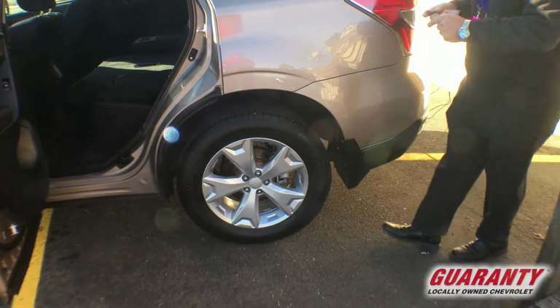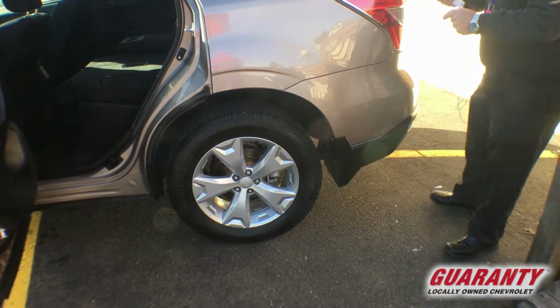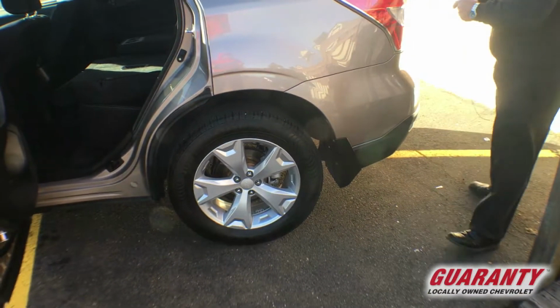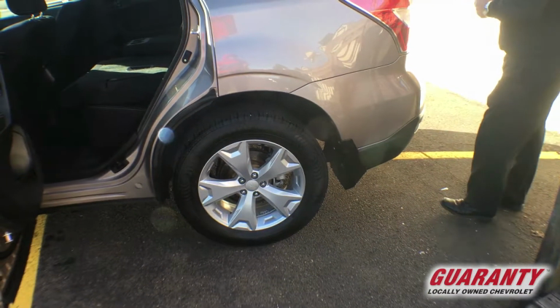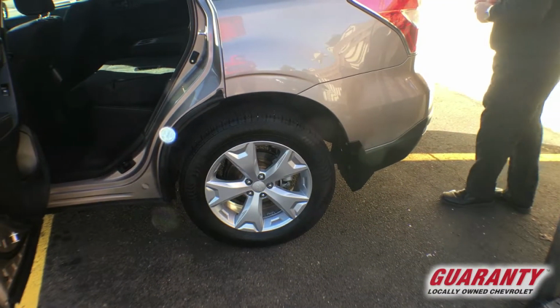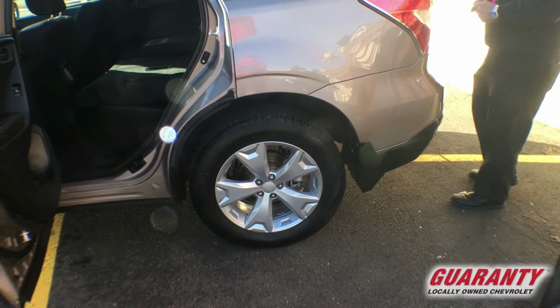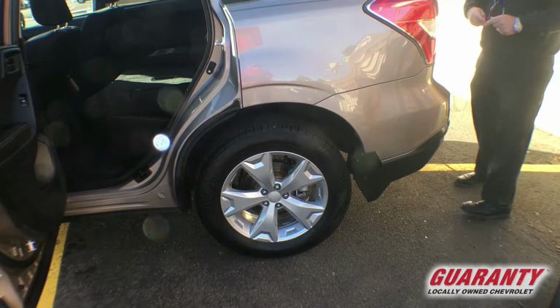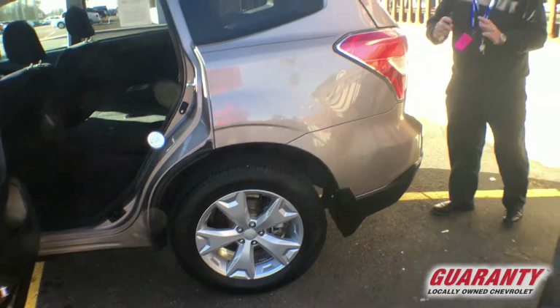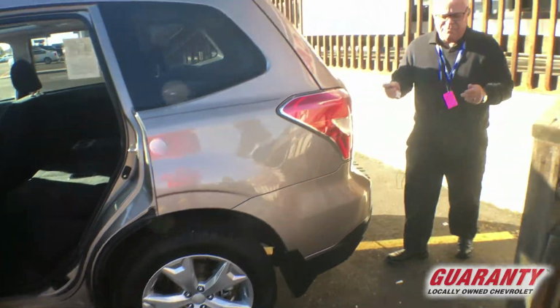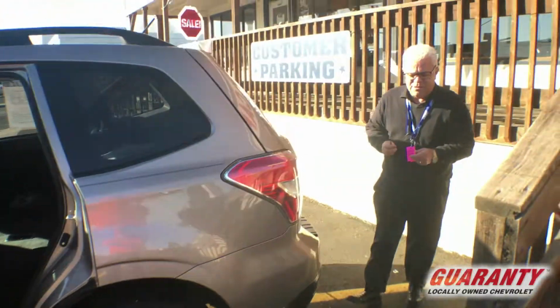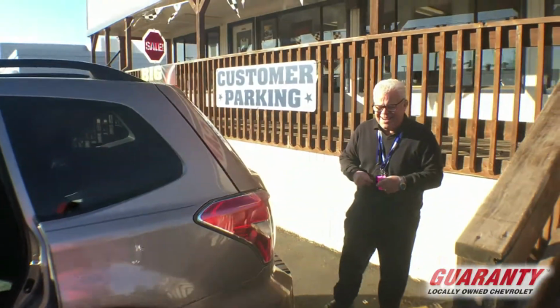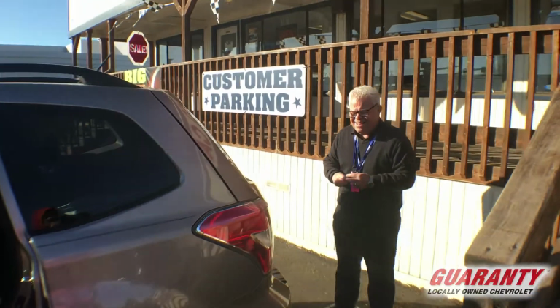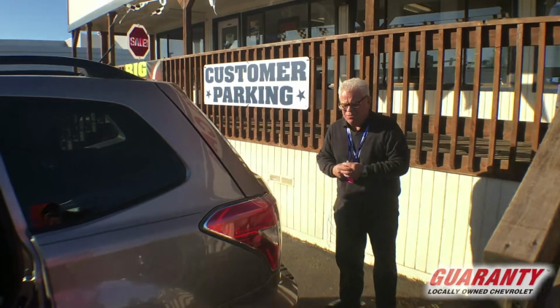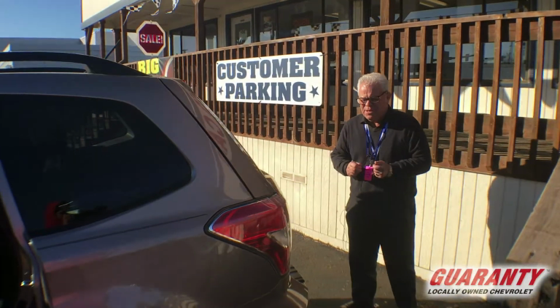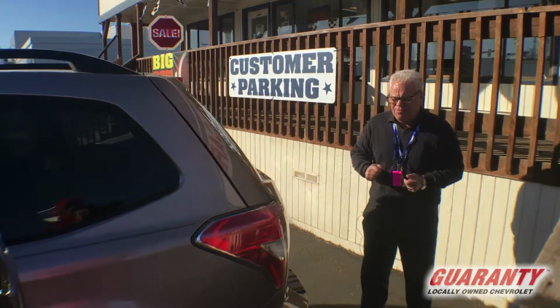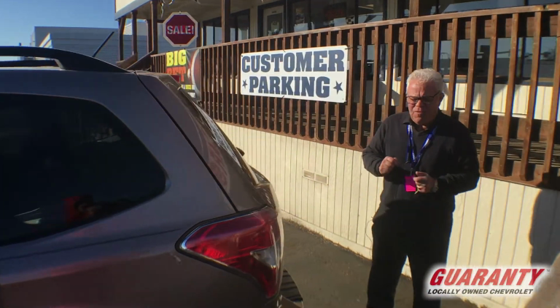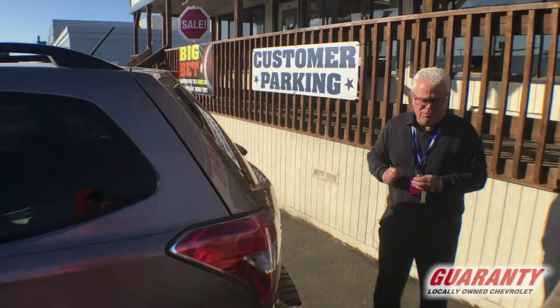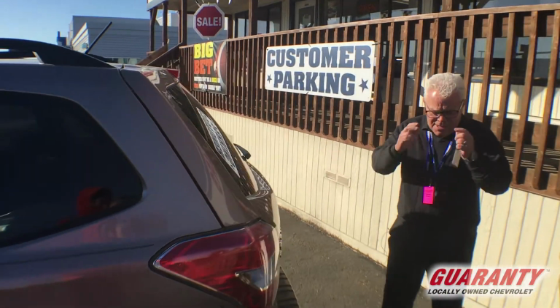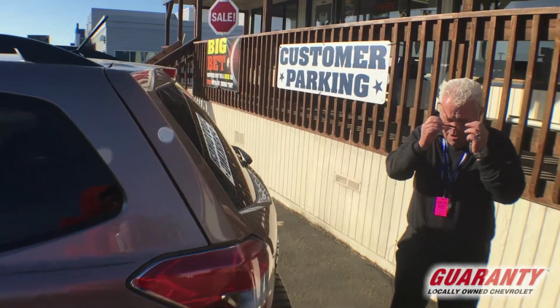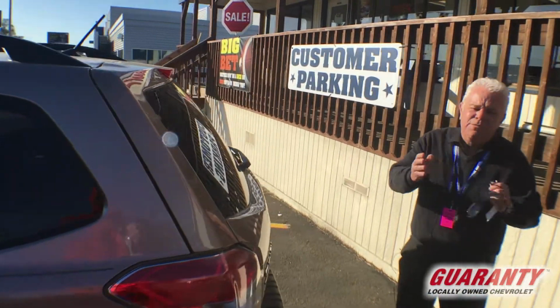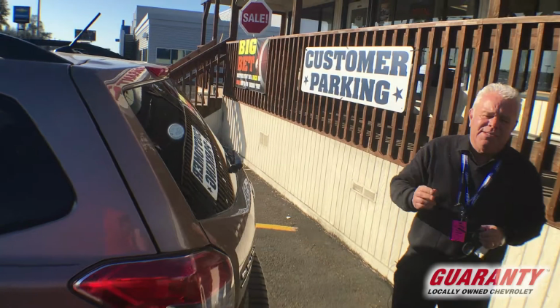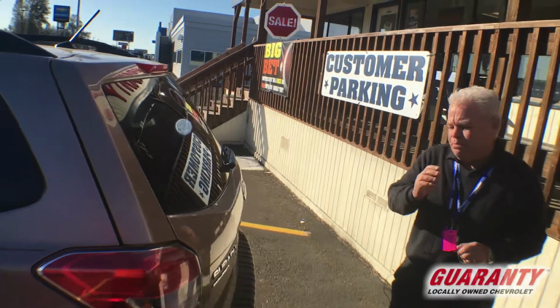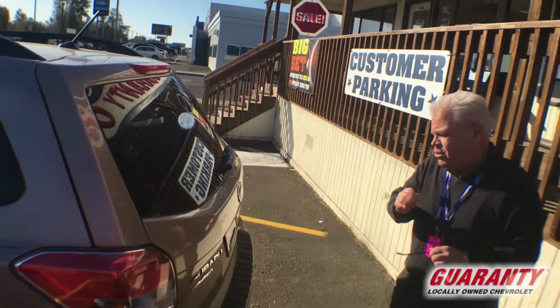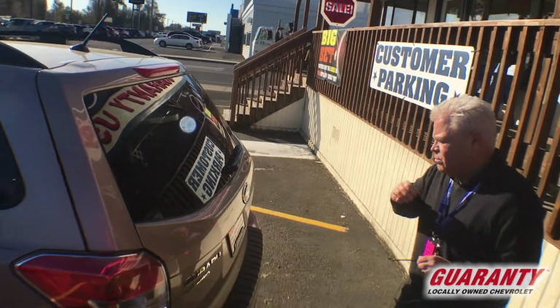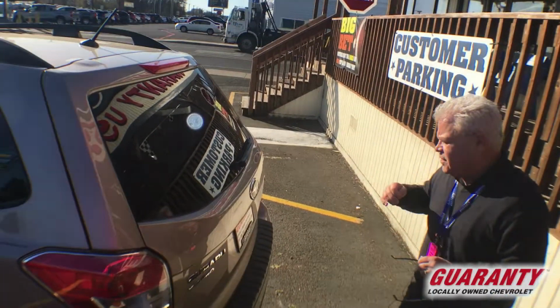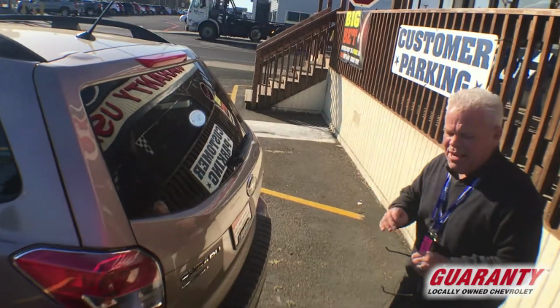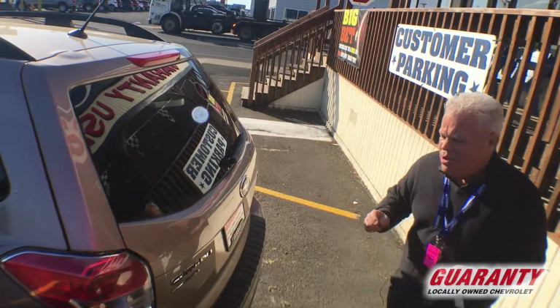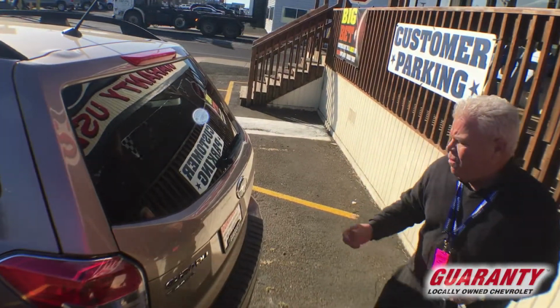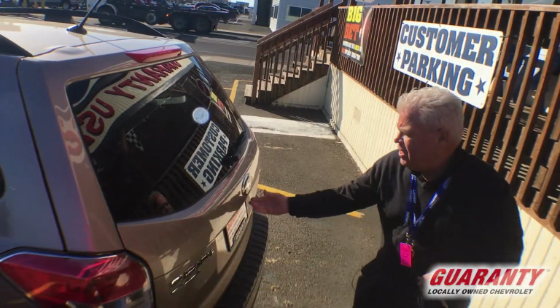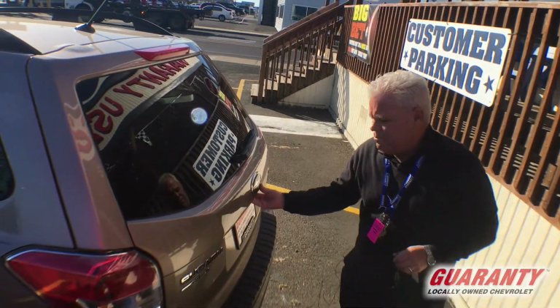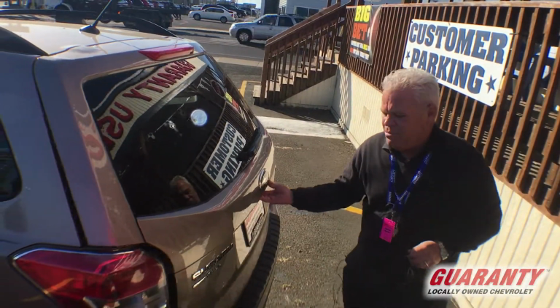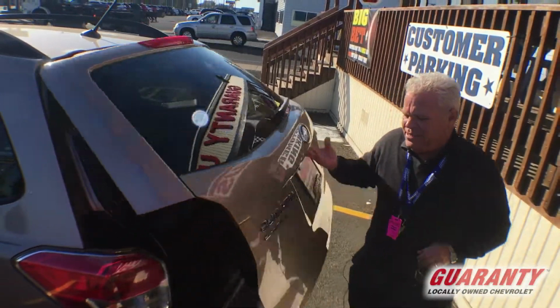We do a 128-point inspection on all our vehicles. Anything with more than 45 percent wear and tear we have to replace — that's belts, hoses, brakes, tires, any wear and tear item we have to replace it.